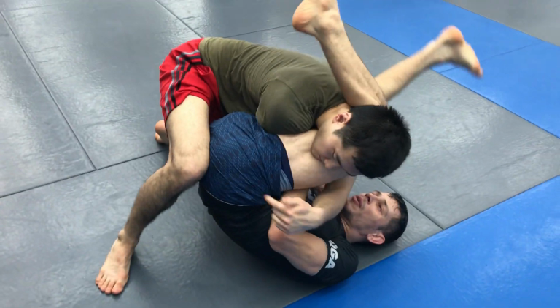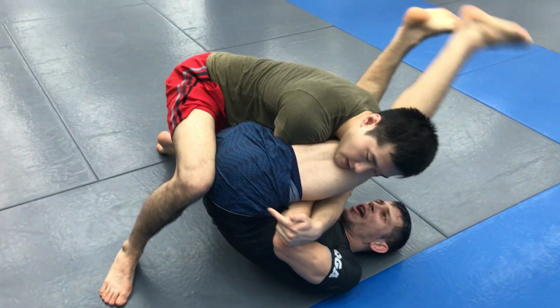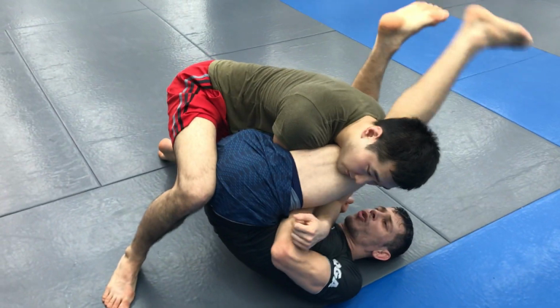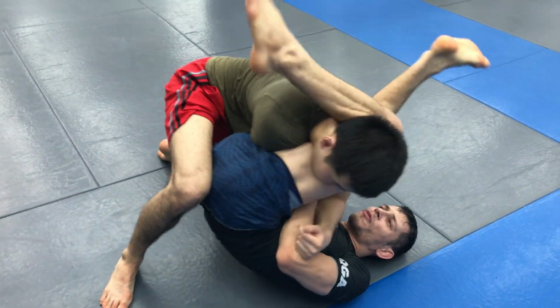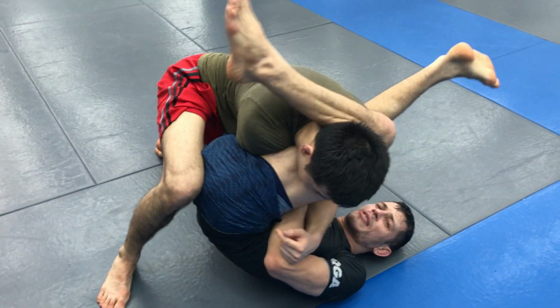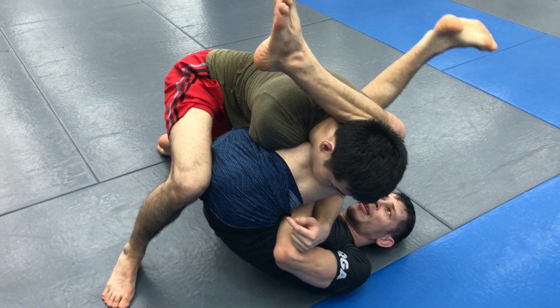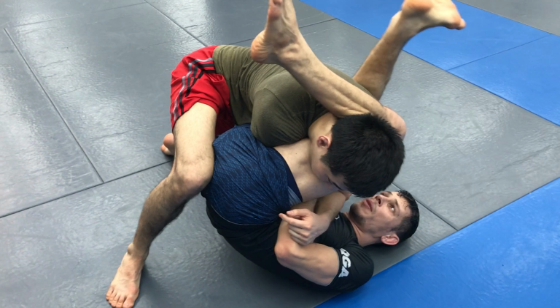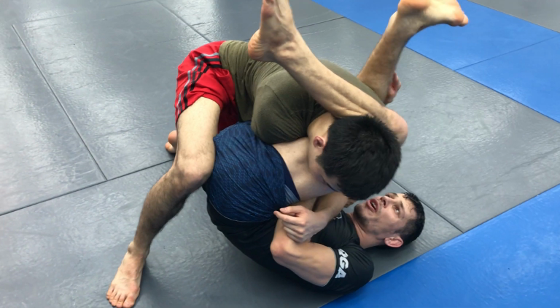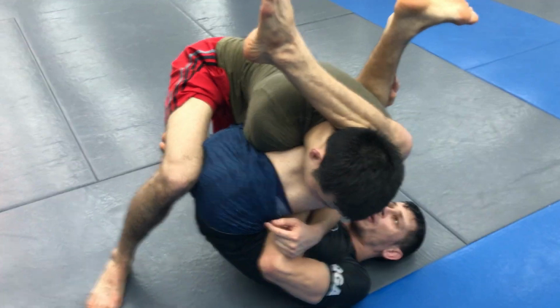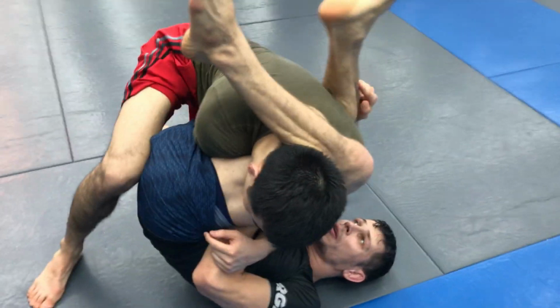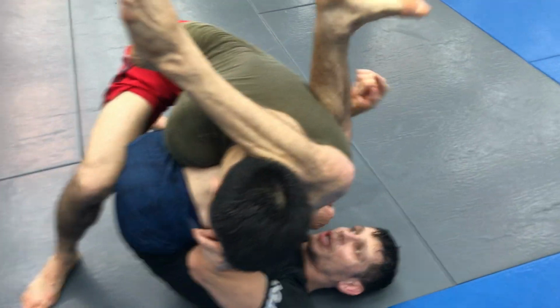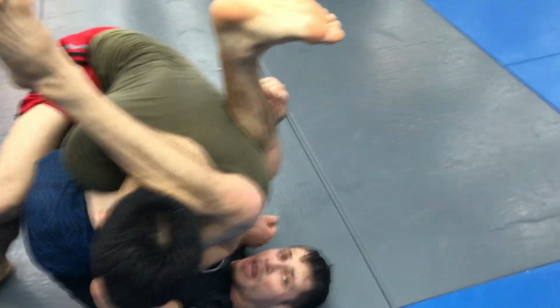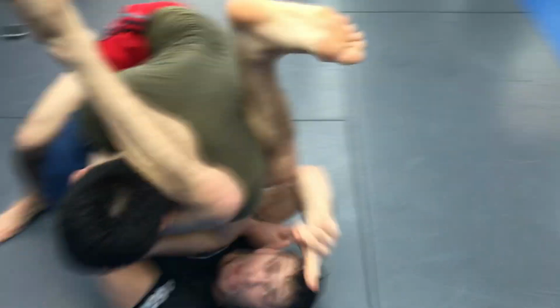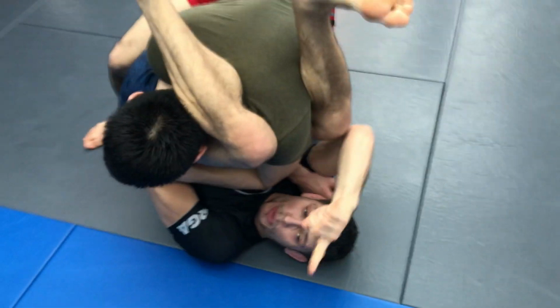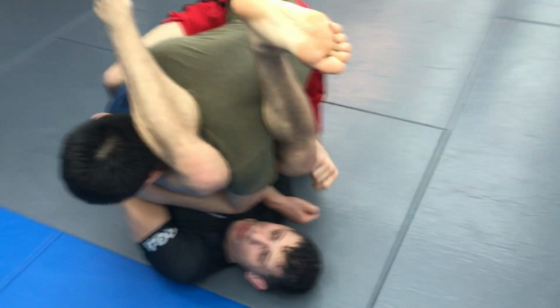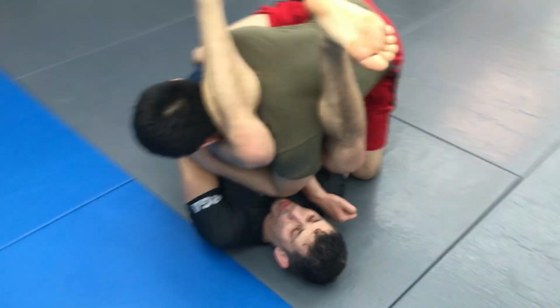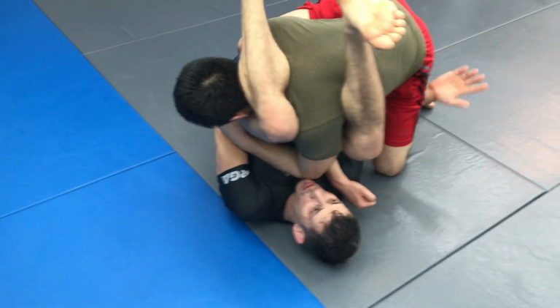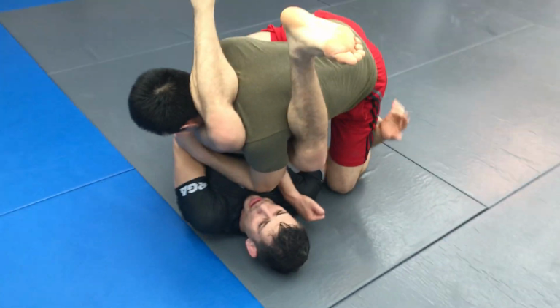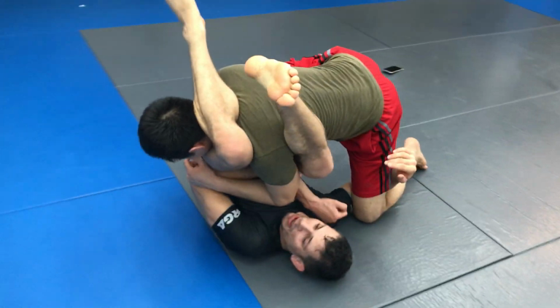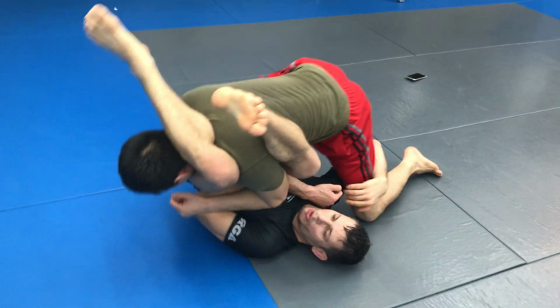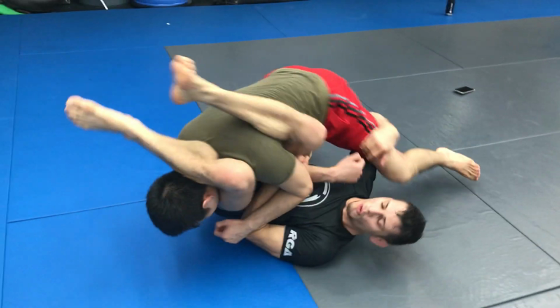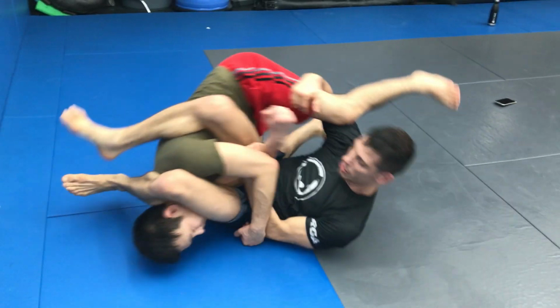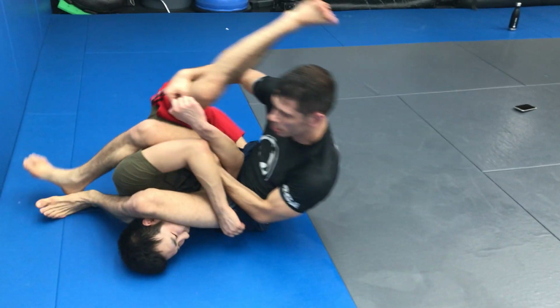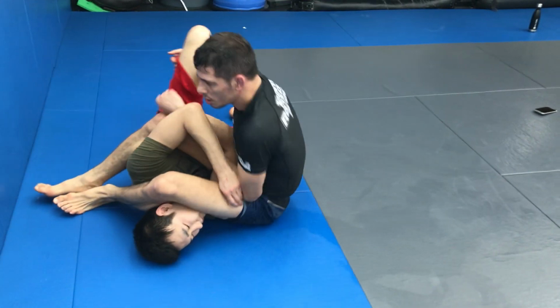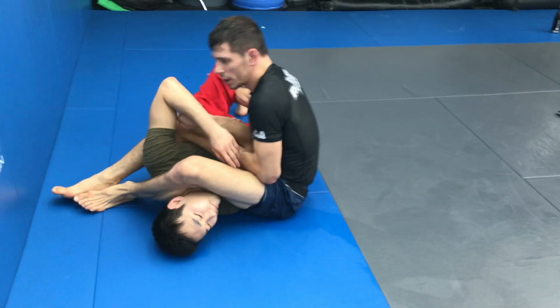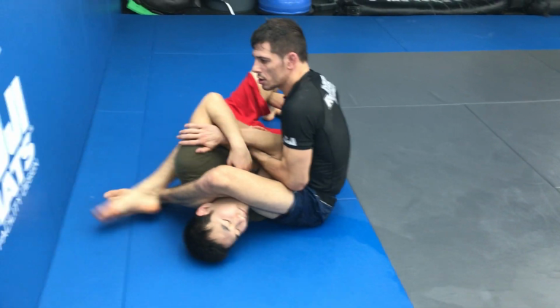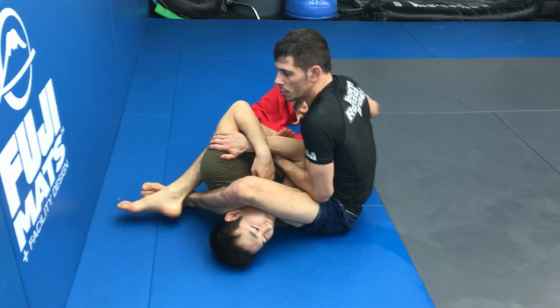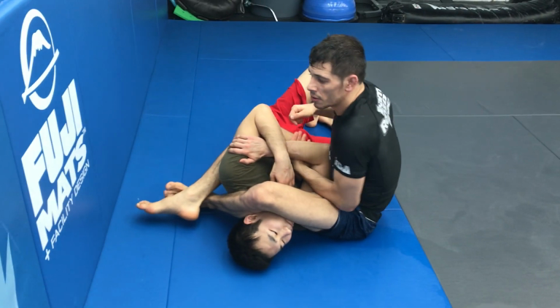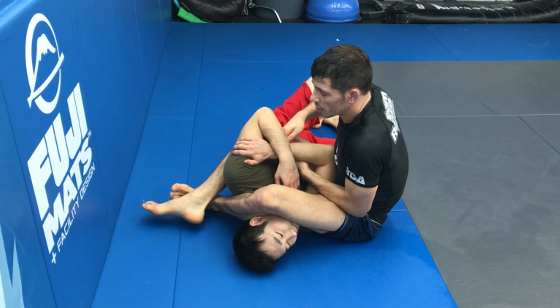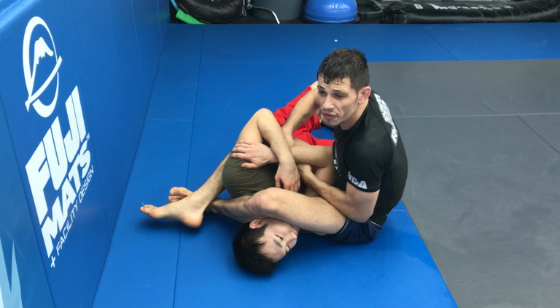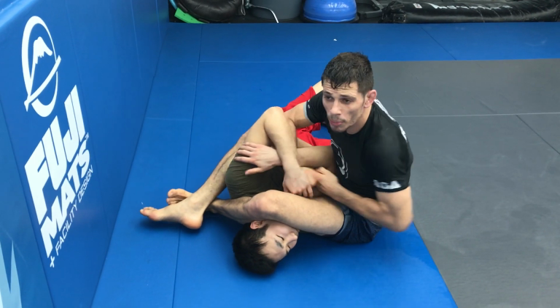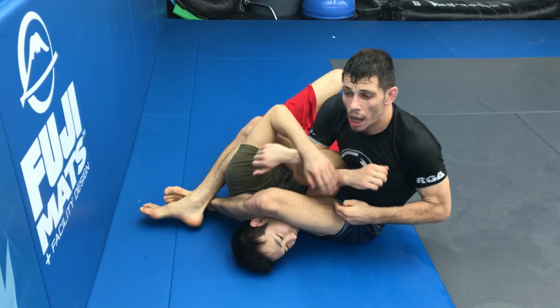I have my cross face leg and my directionality leg. My directionality leg is going to continue to push this way to bring him over, so that we can begin to finish up our lap.